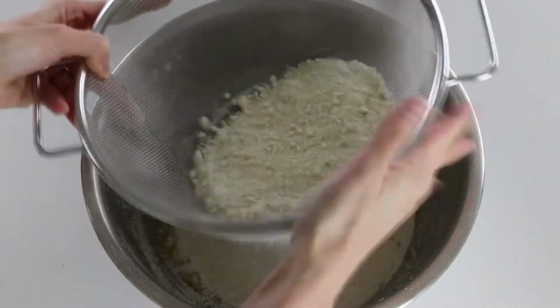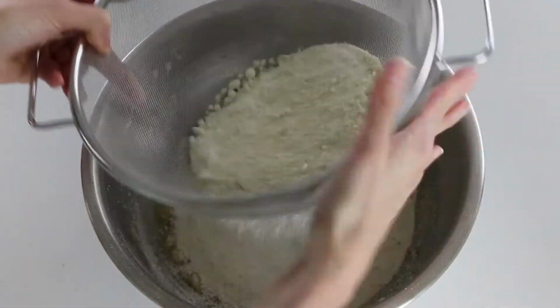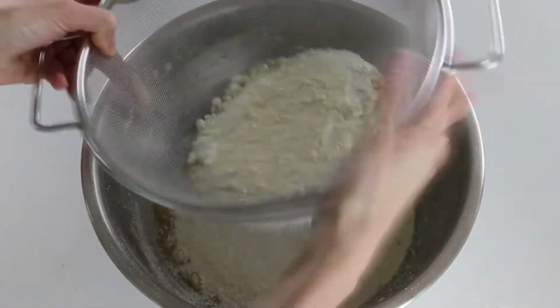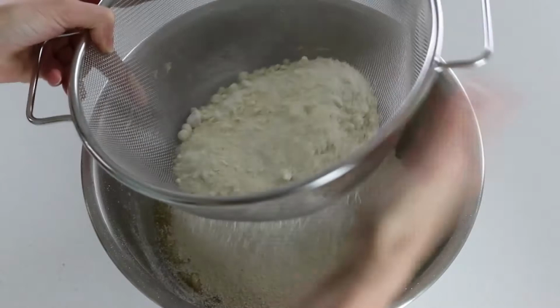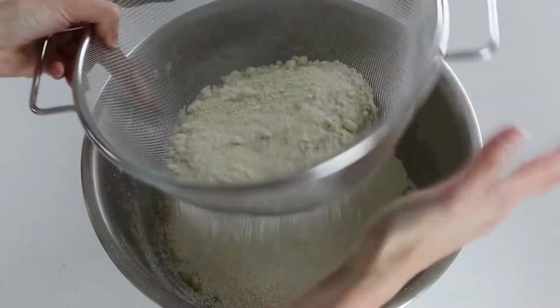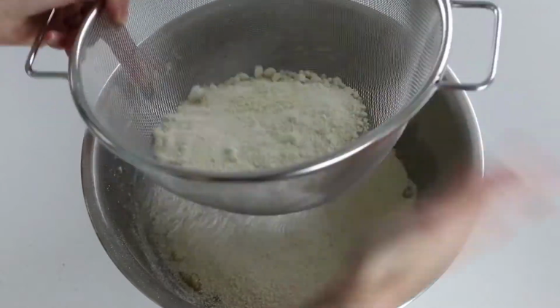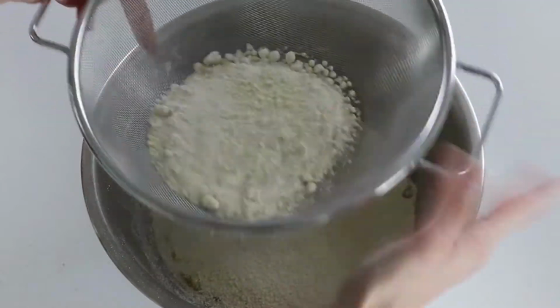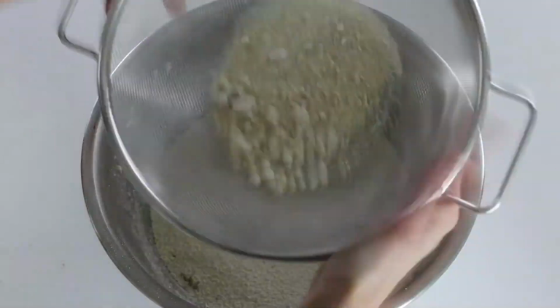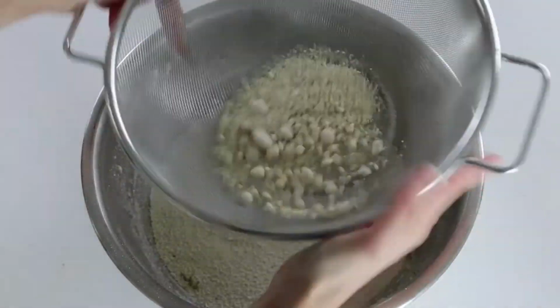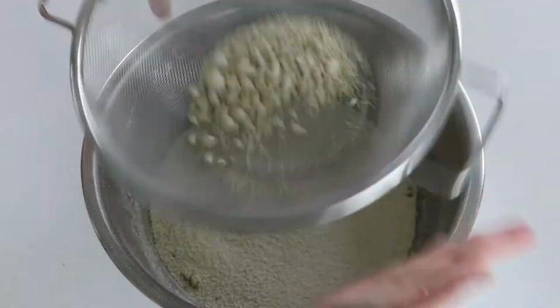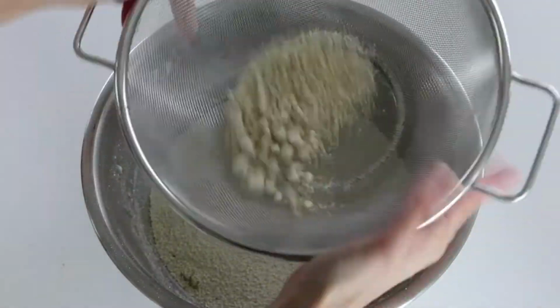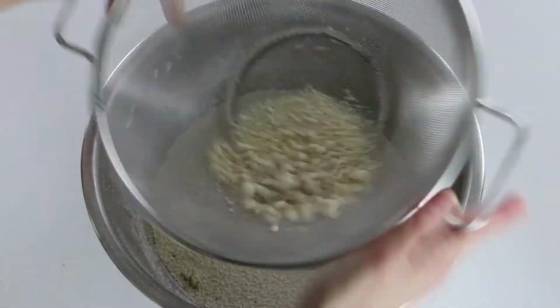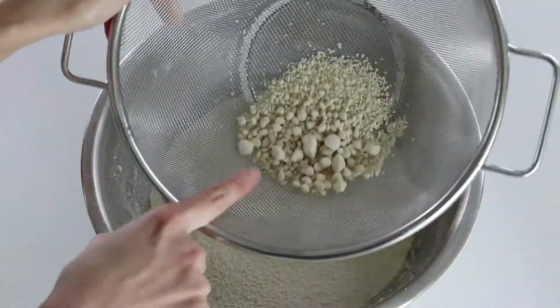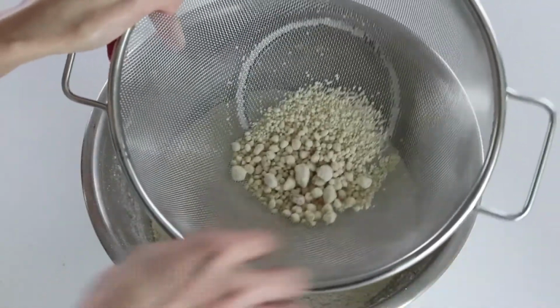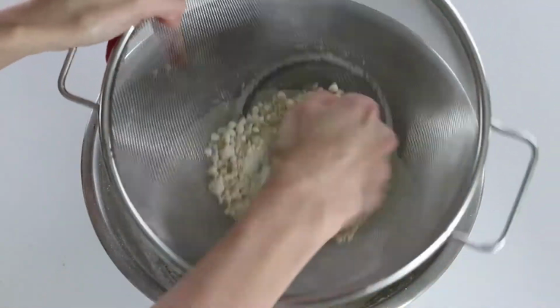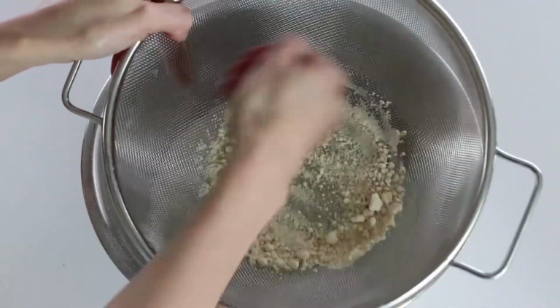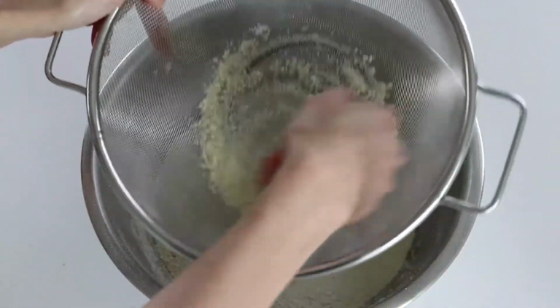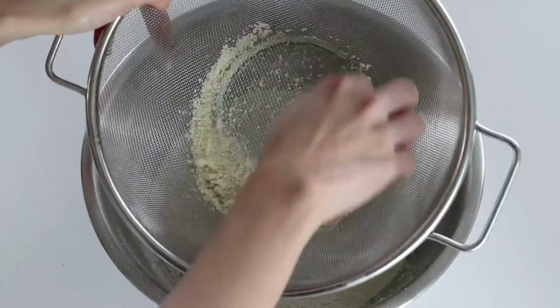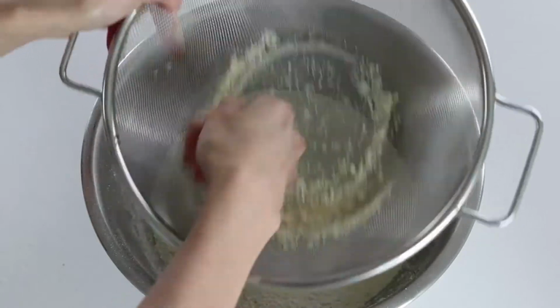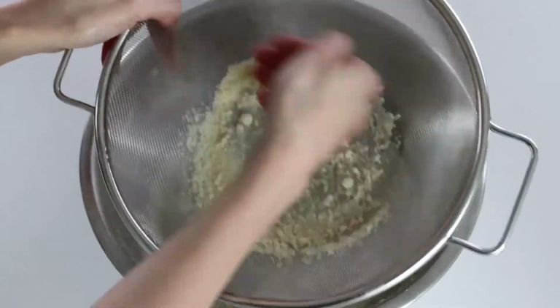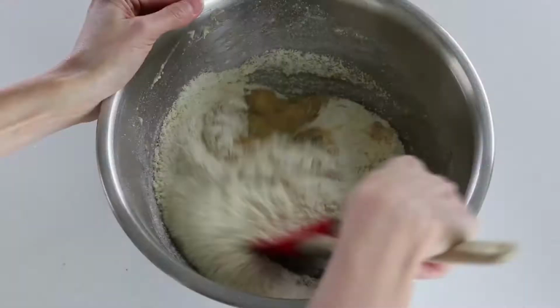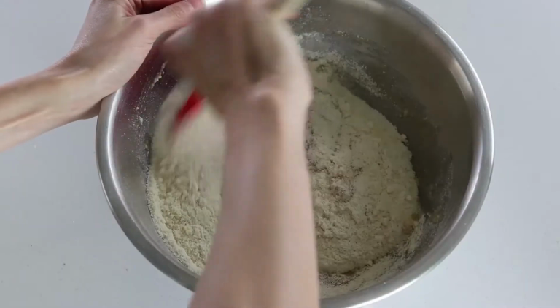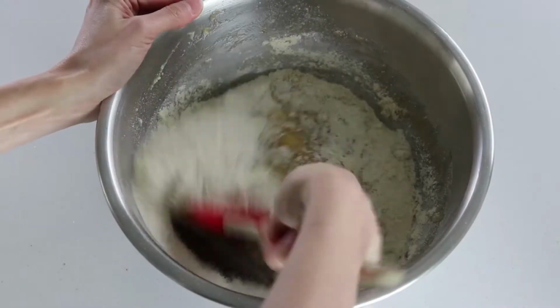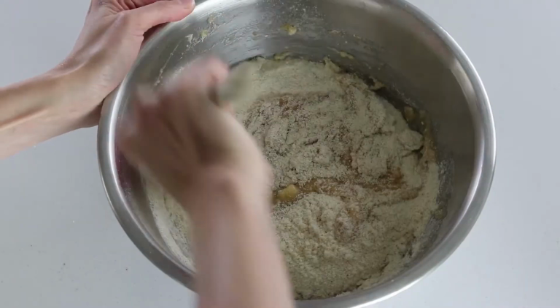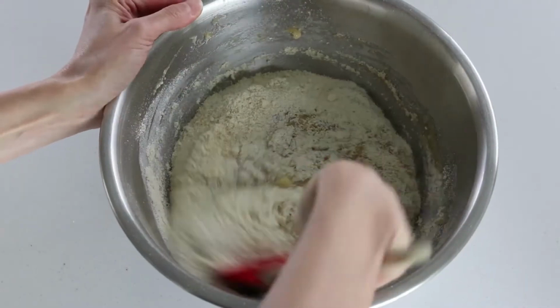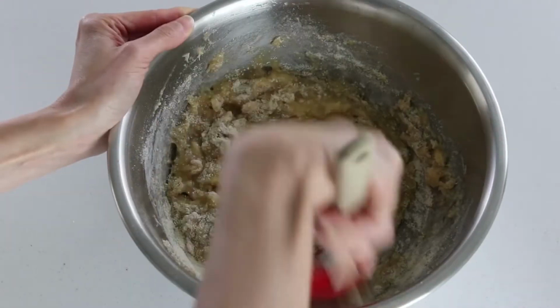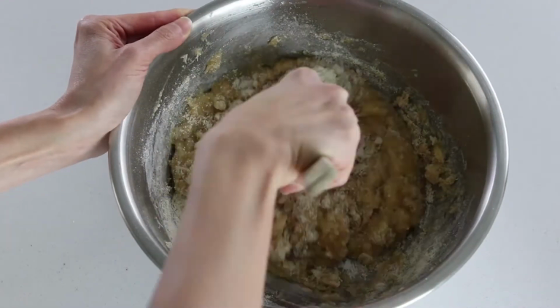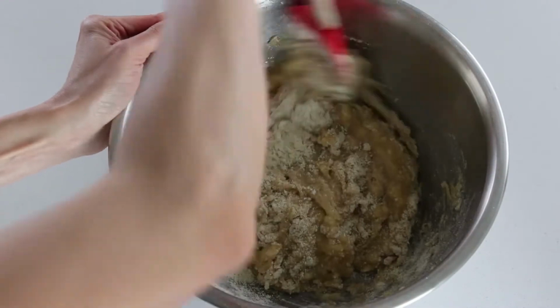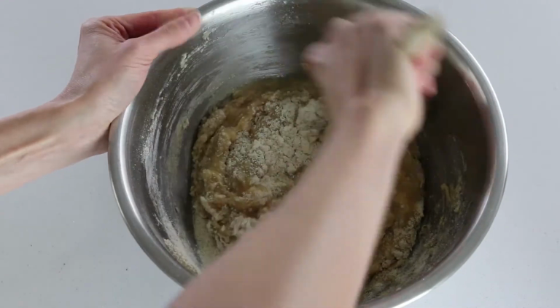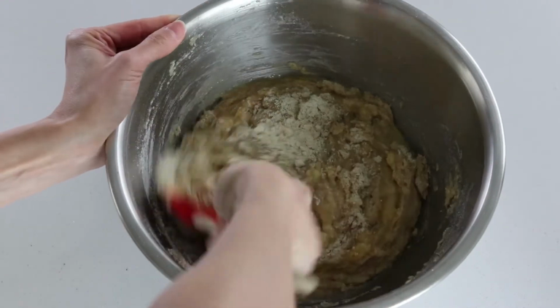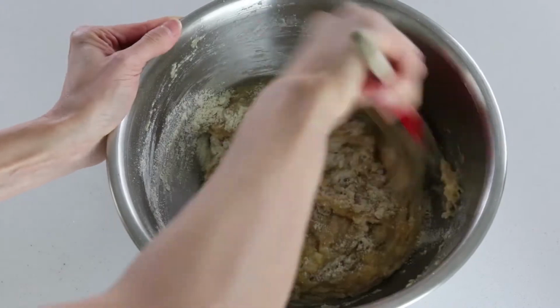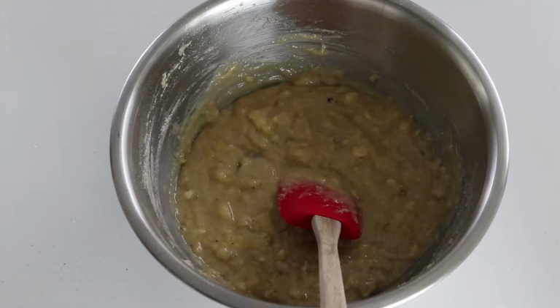Don't forget, we are working with almond flour so we have to sift it — you don't want to get big lumps of almond flour in your delicious muffins. After everything is combined...